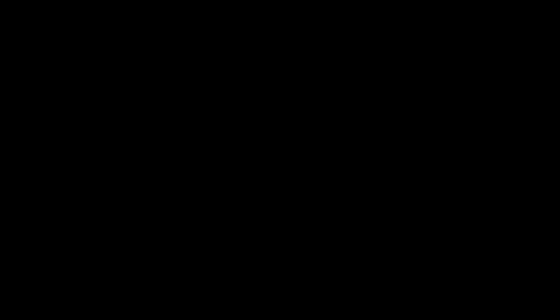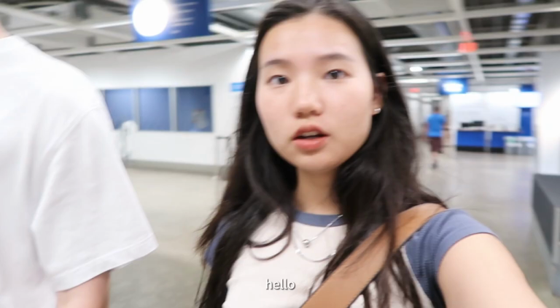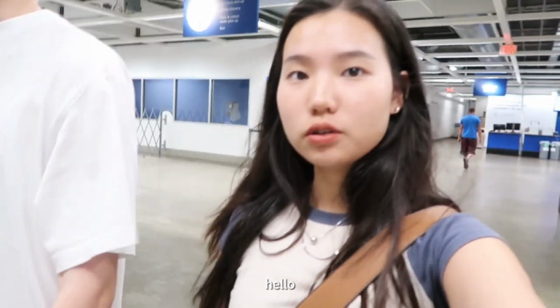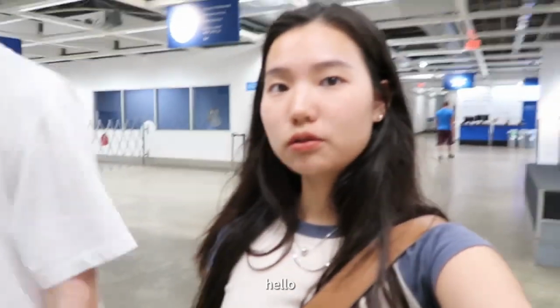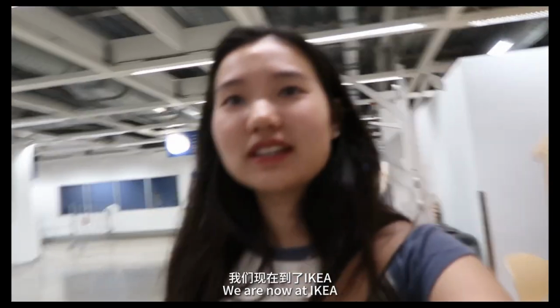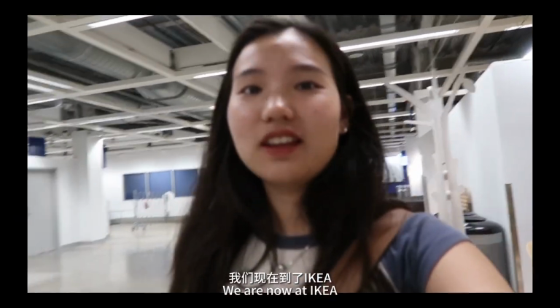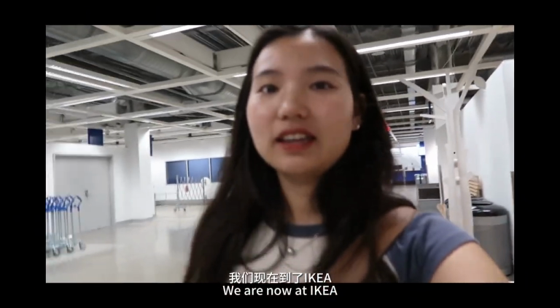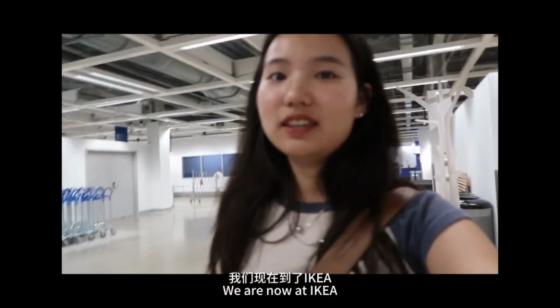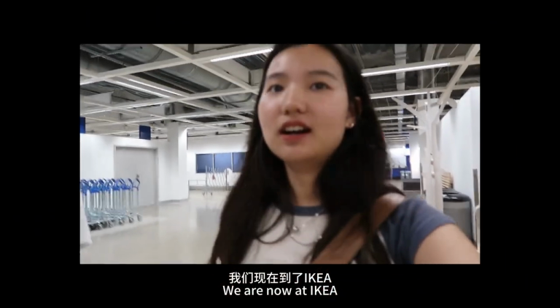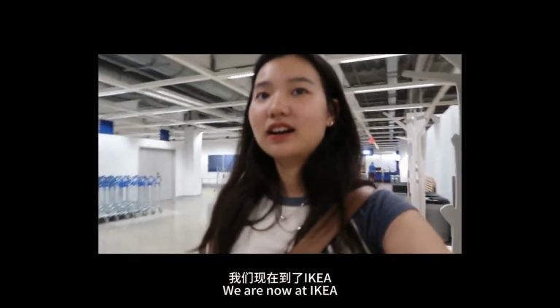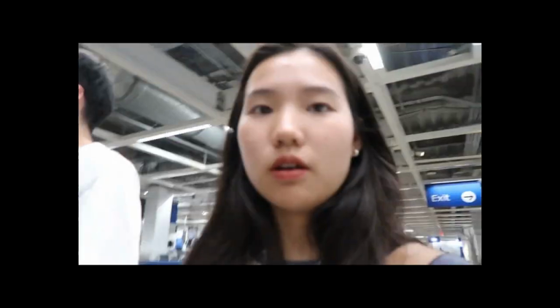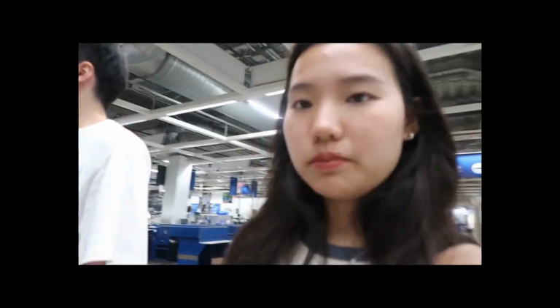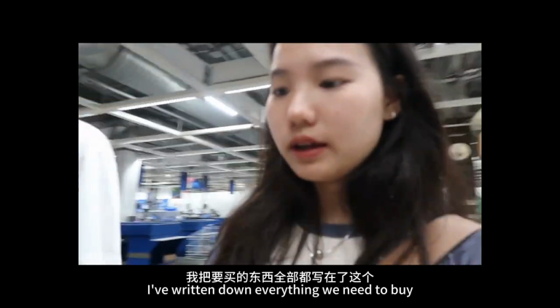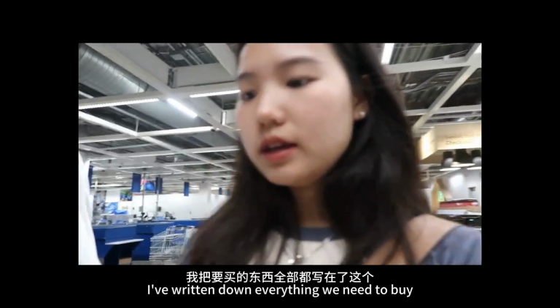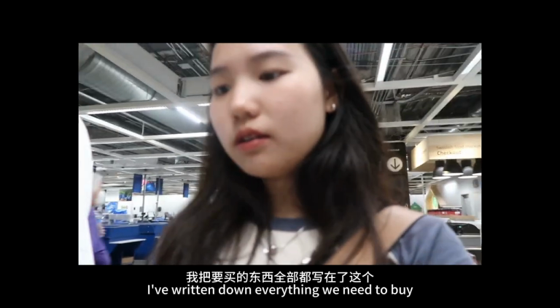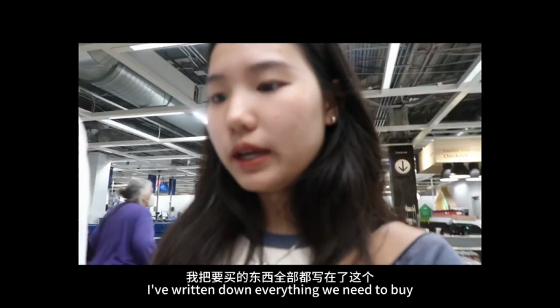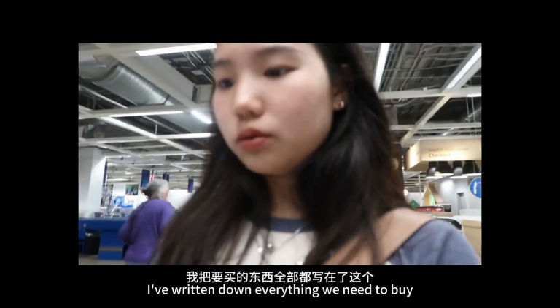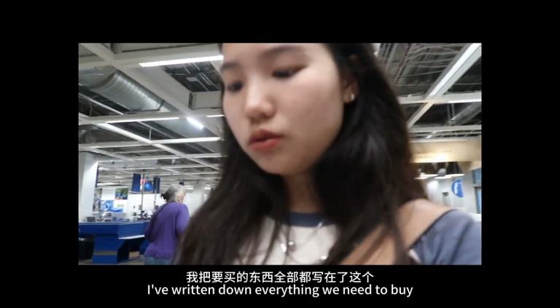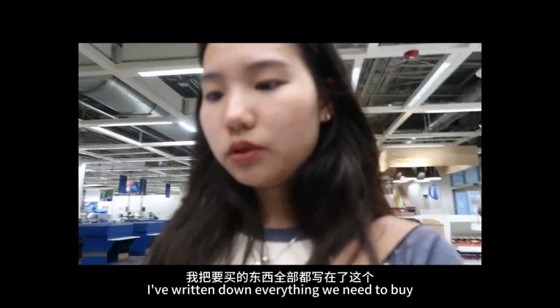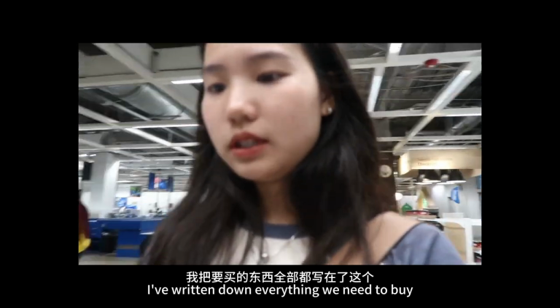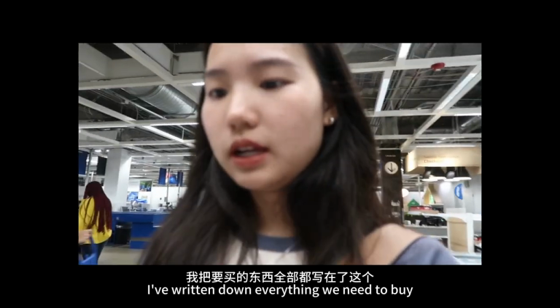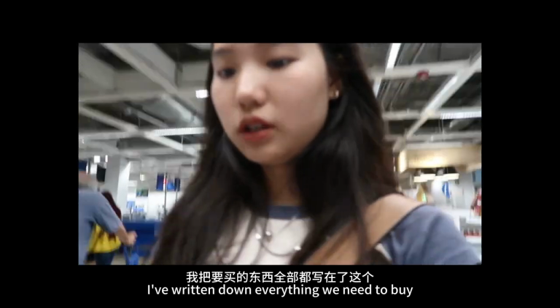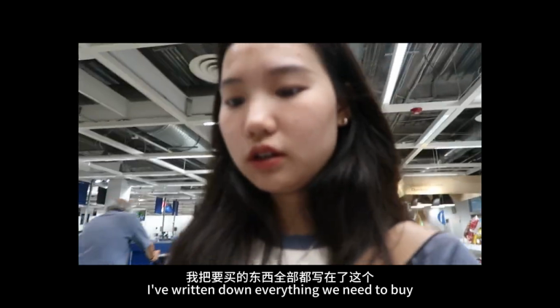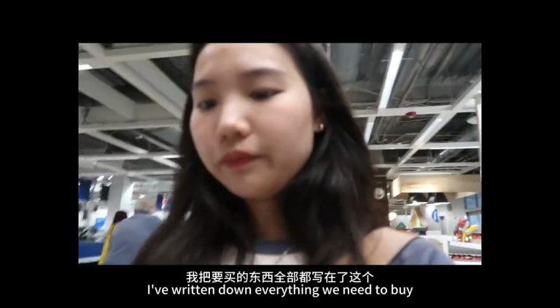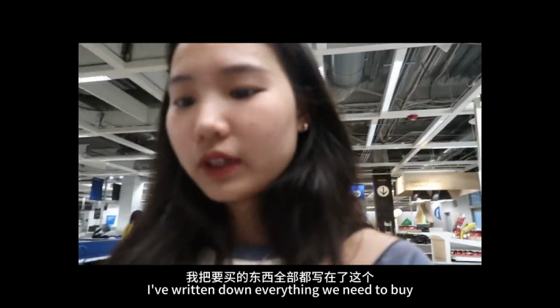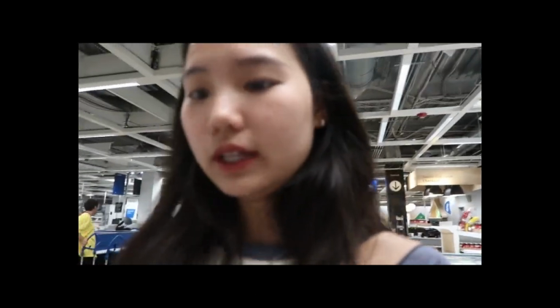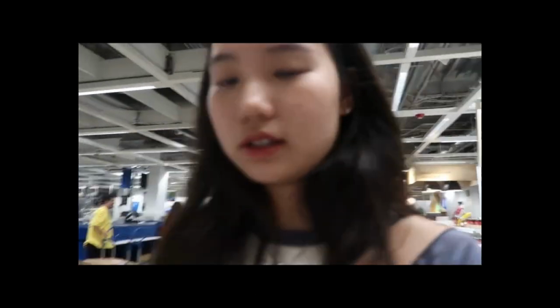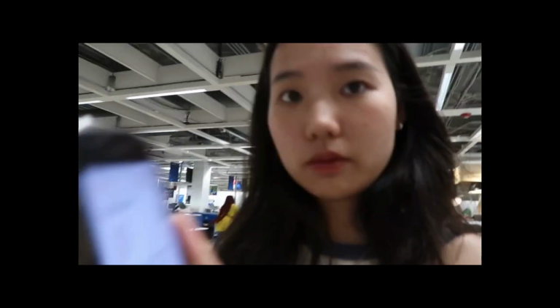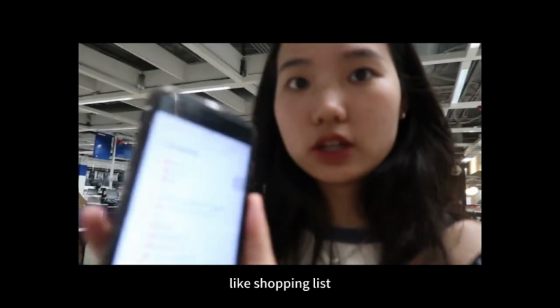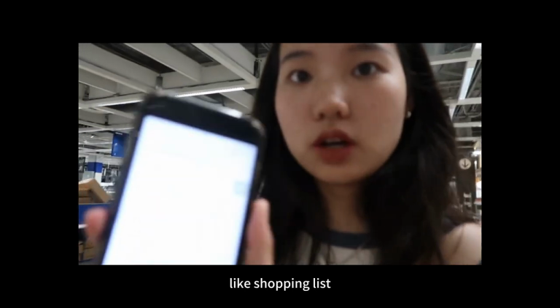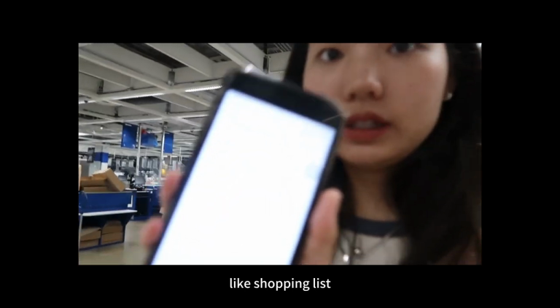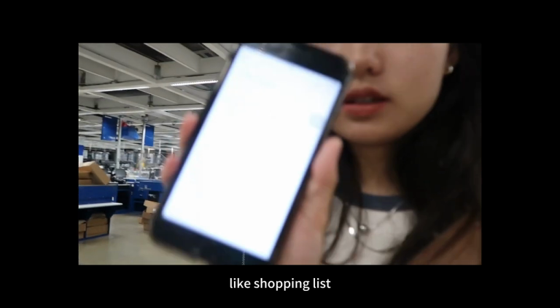Hello, we are now at IKEA, and I'm going to put all the items in this list, like a shopping list.